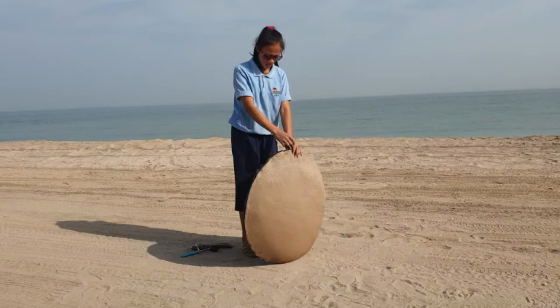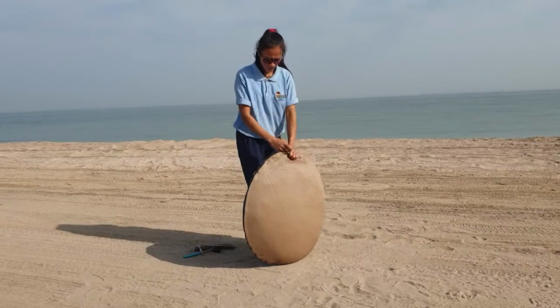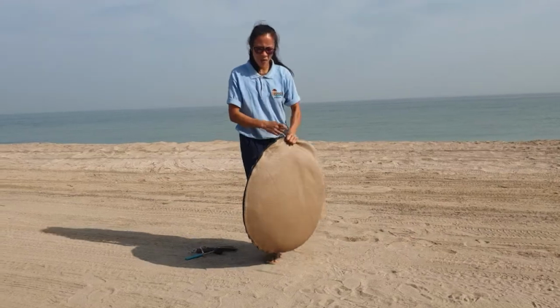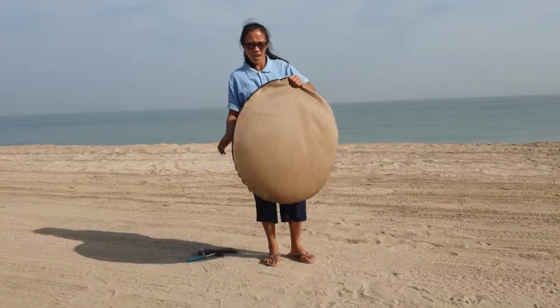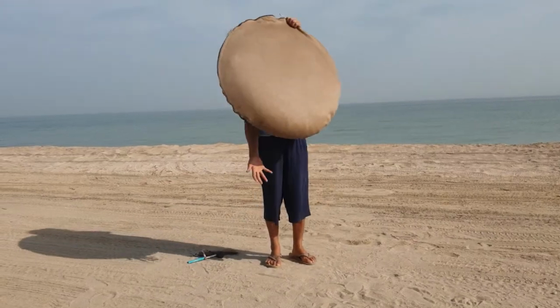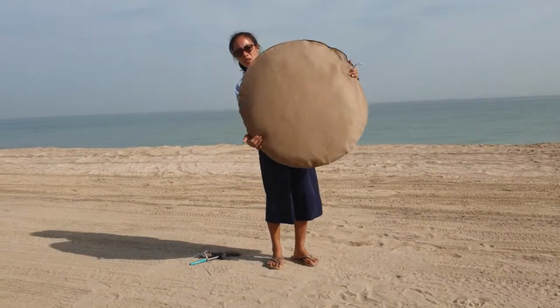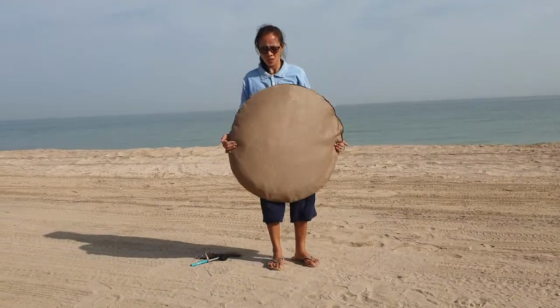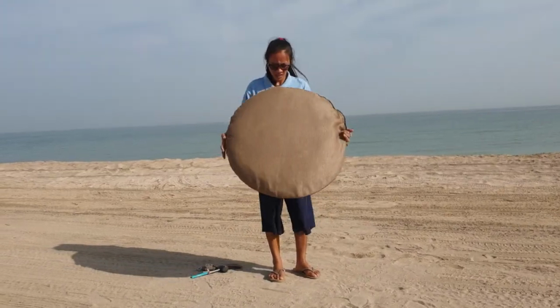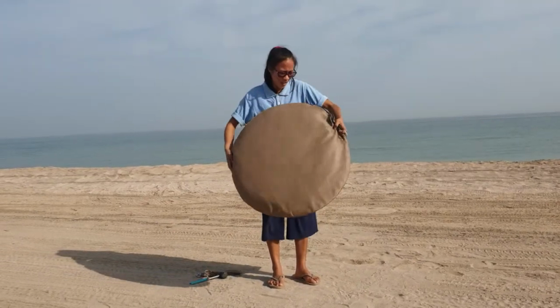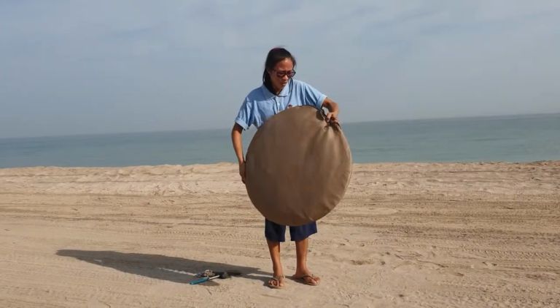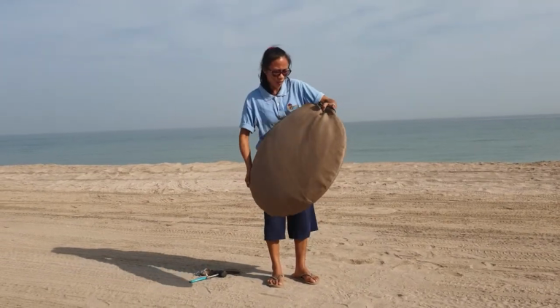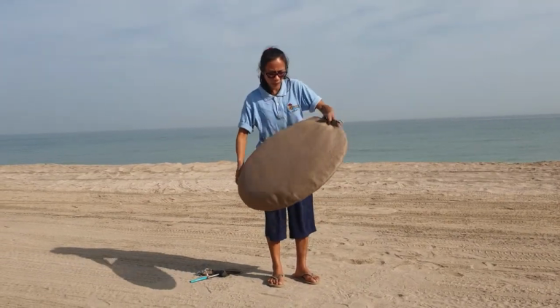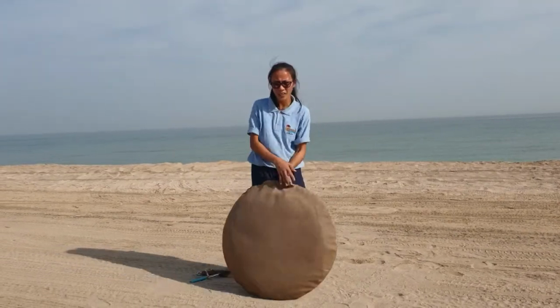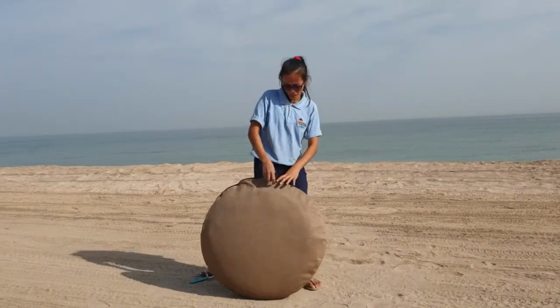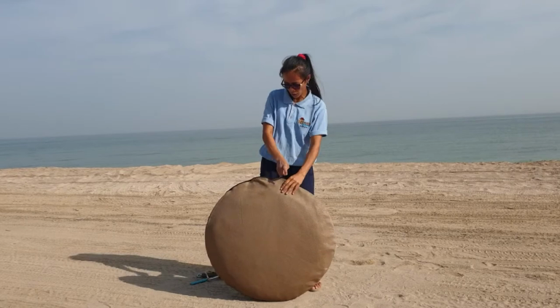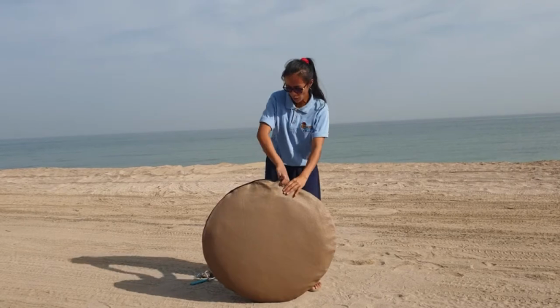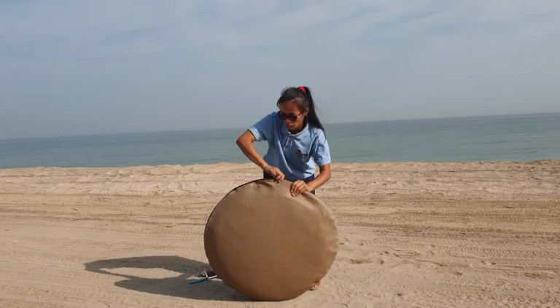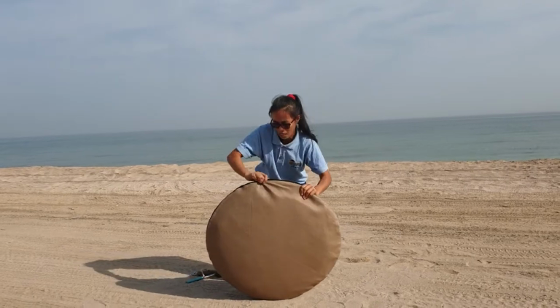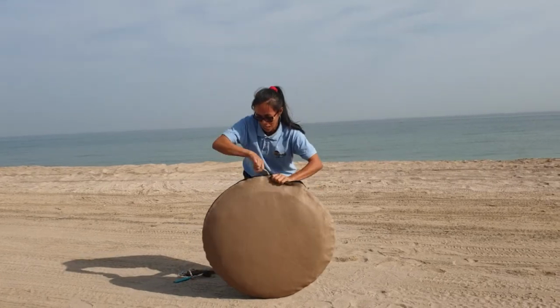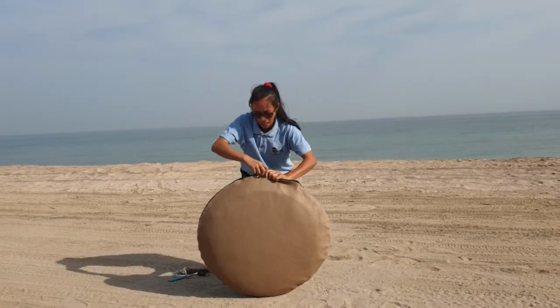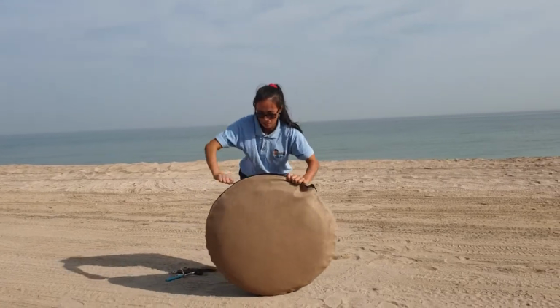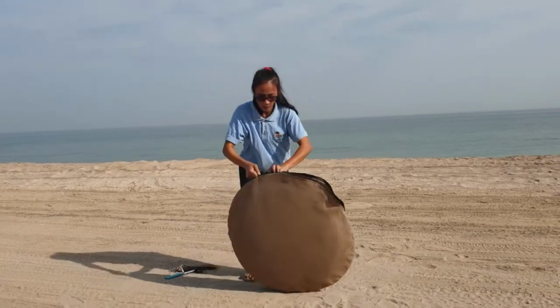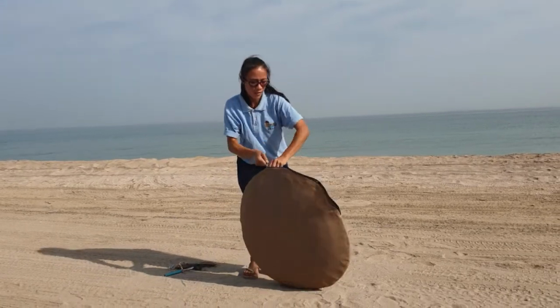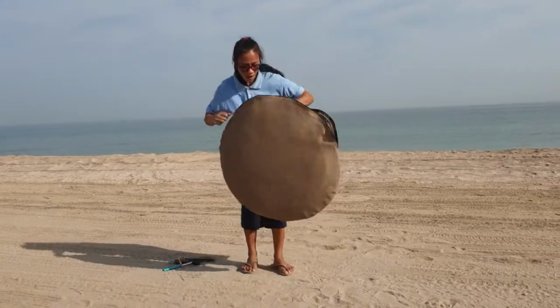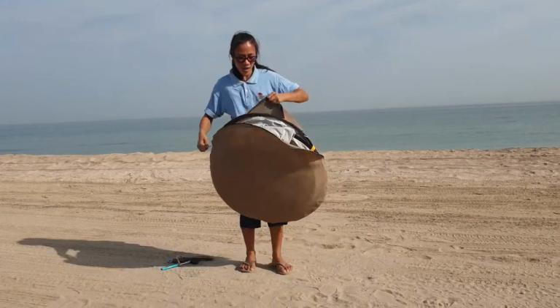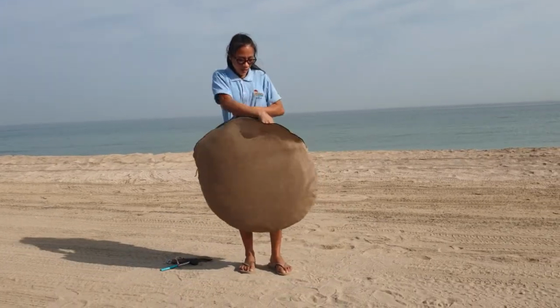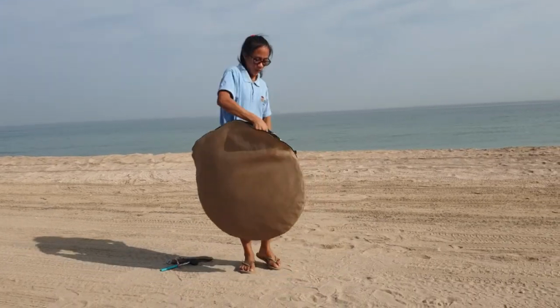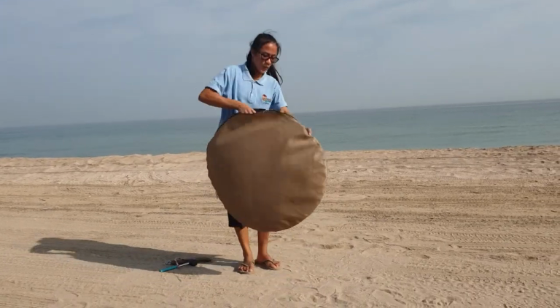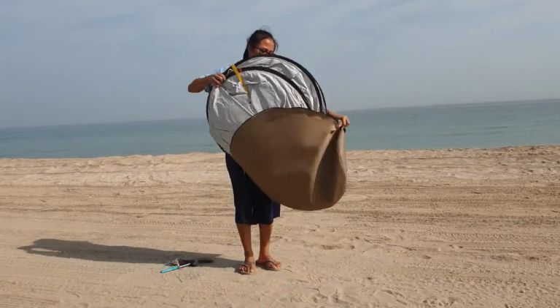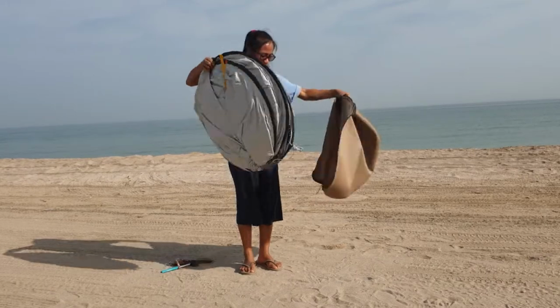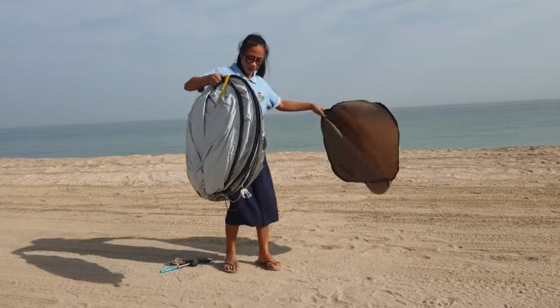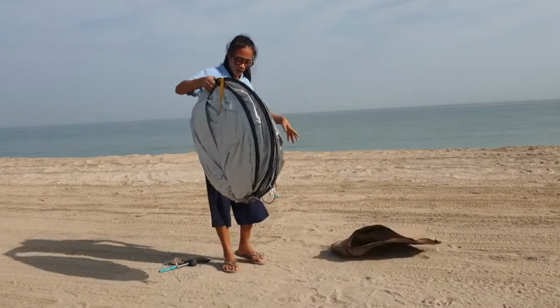Now I will show you this is our pop-up tent and I will show you how to put it up and put it down.